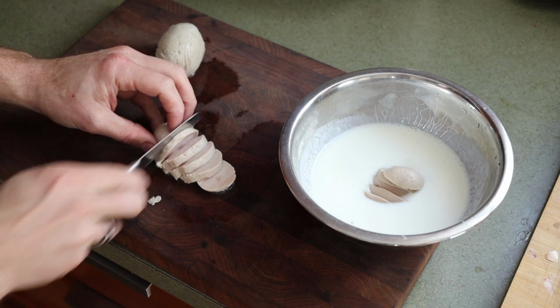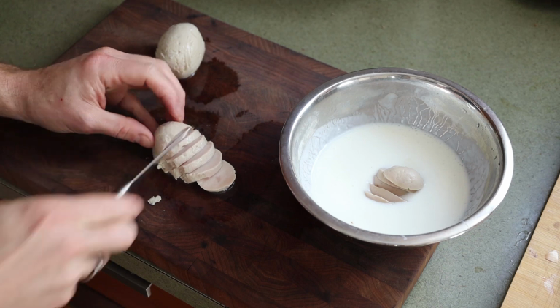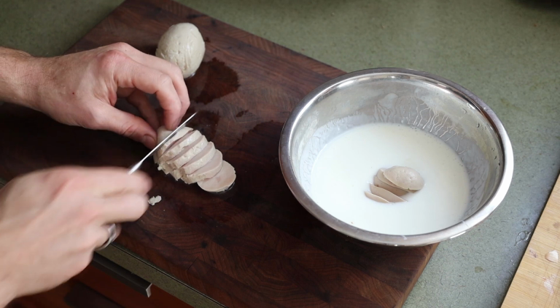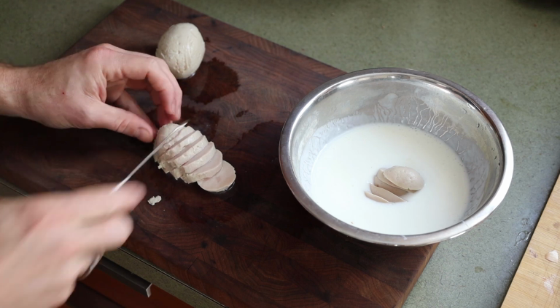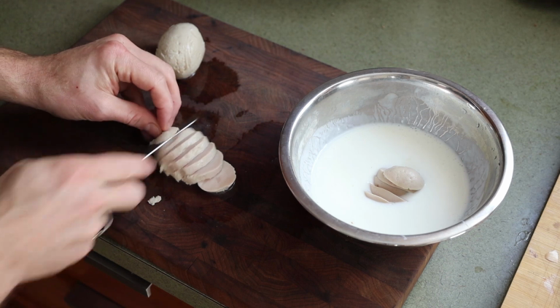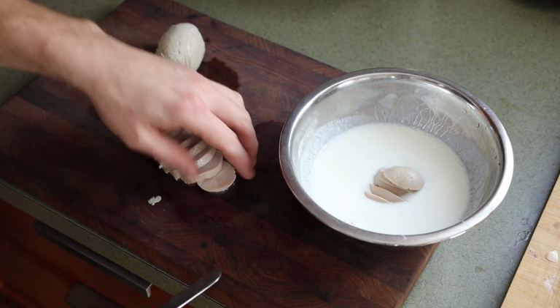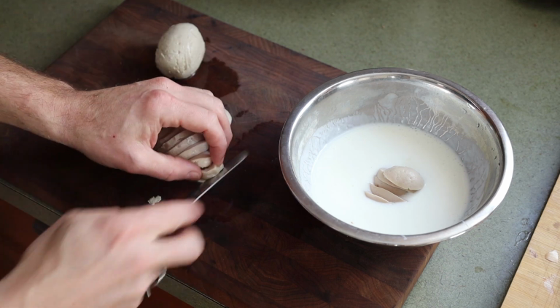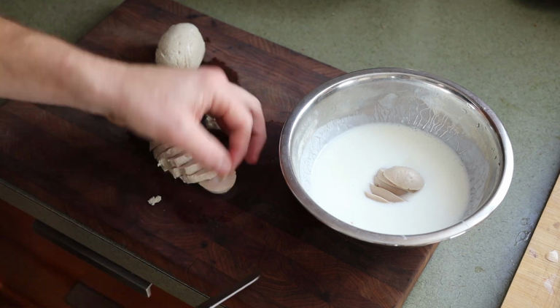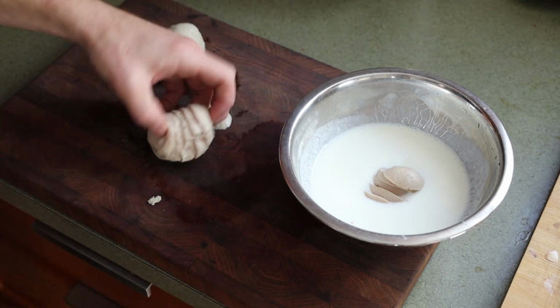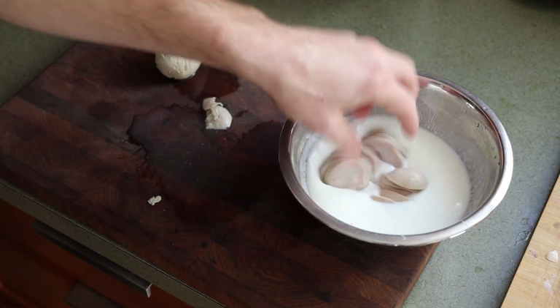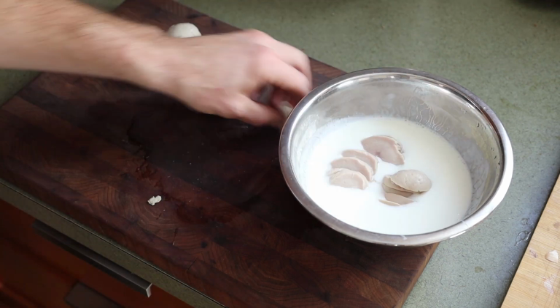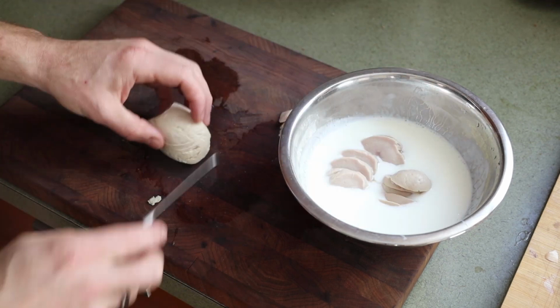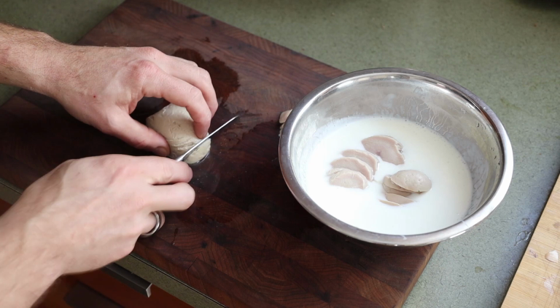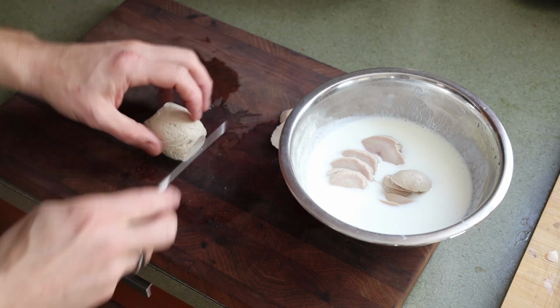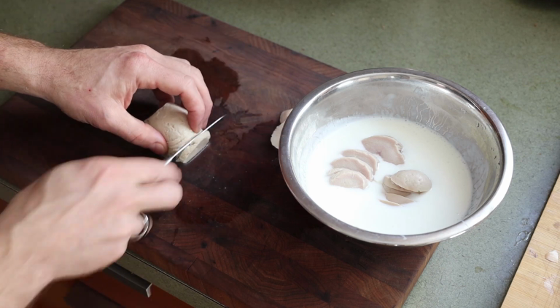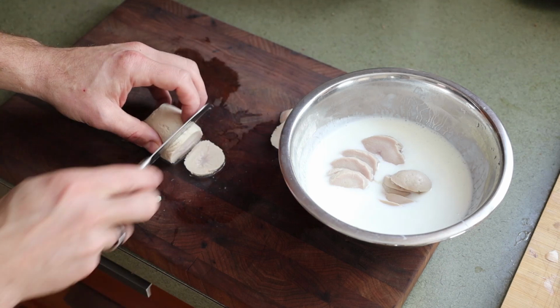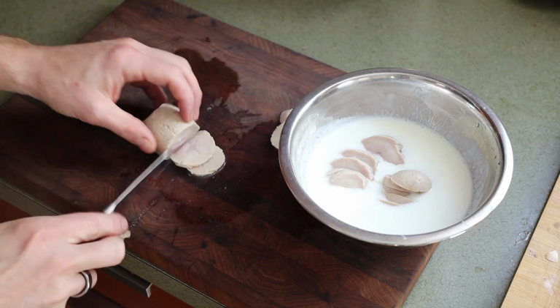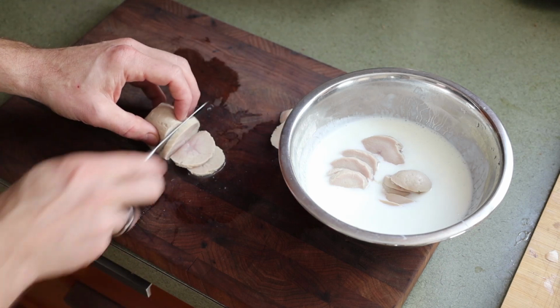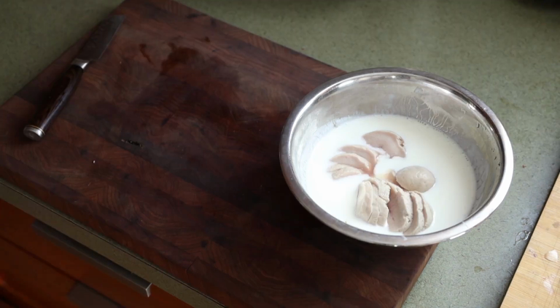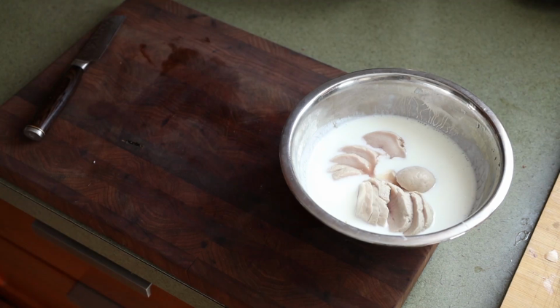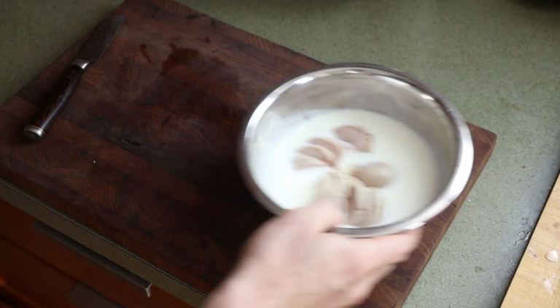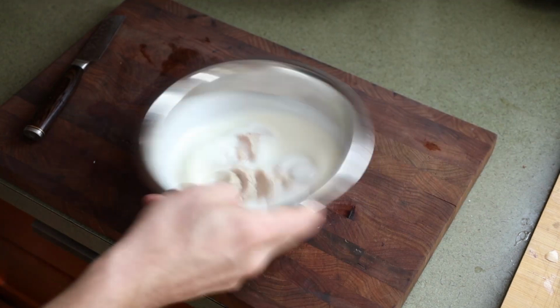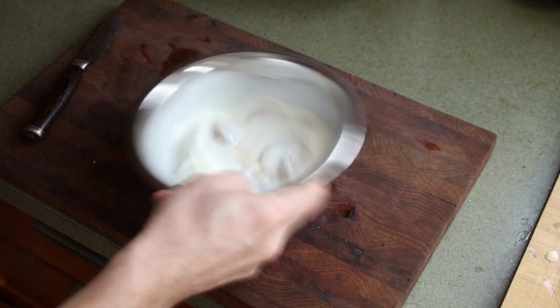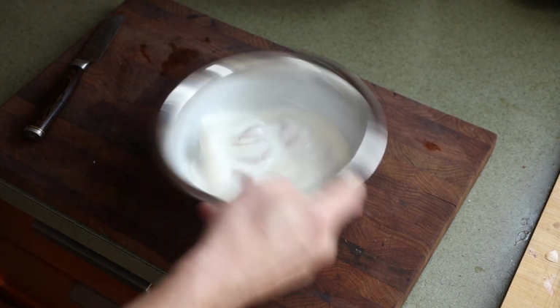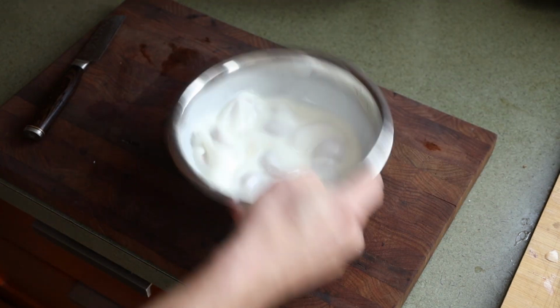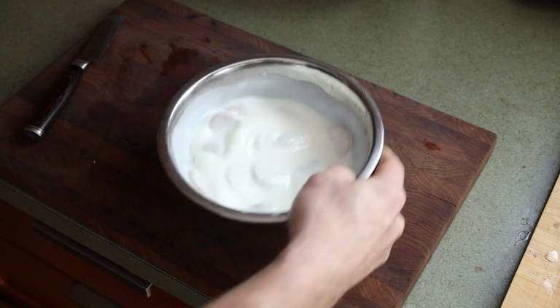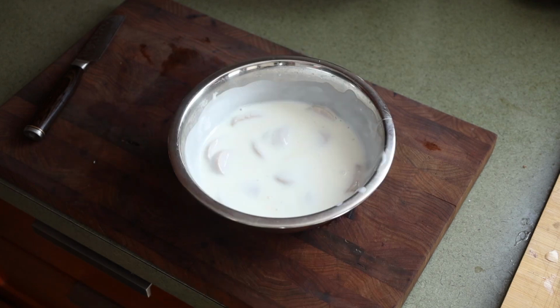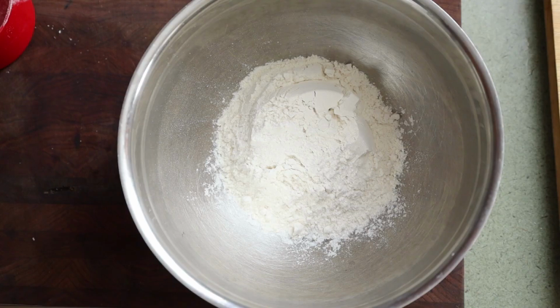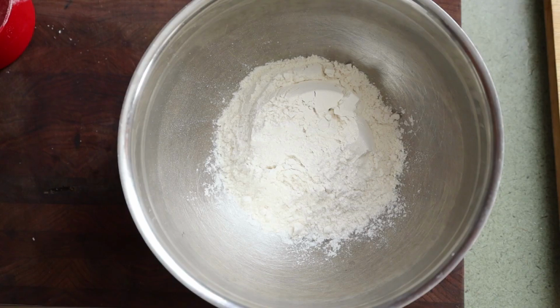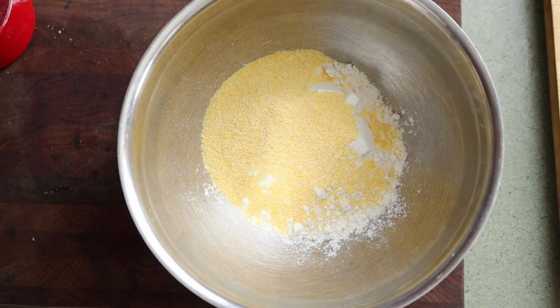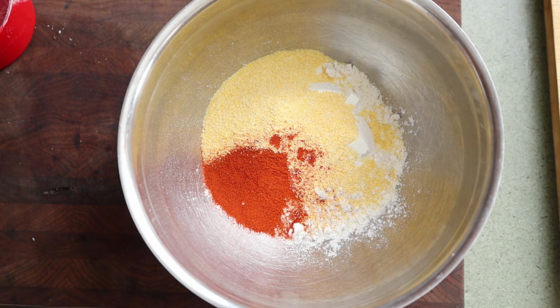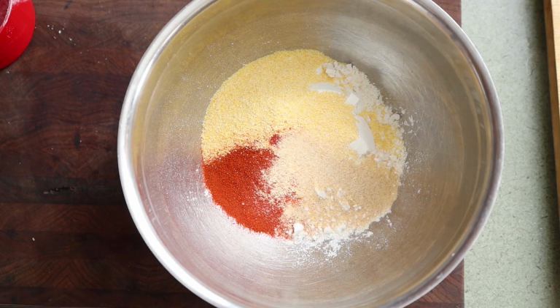Here are some that are completely cooked through and they're still going to be nice and tender — it's kind of like the texture of a hot dog. I'm just going to cut those into about quarter-inch slices, or a little bit thicker if you want, then toss them in some buttermilk.